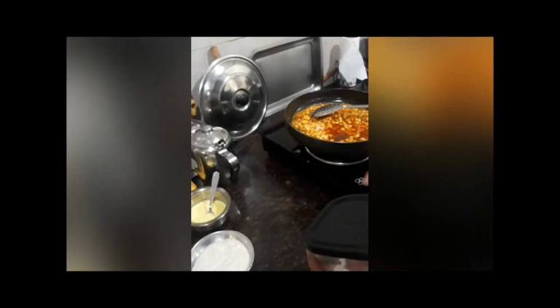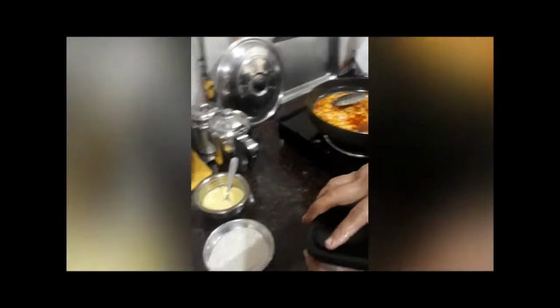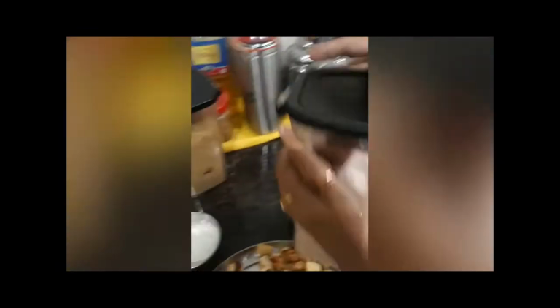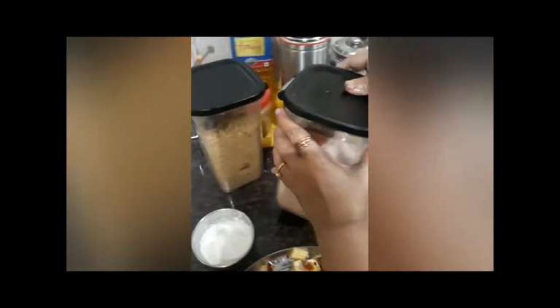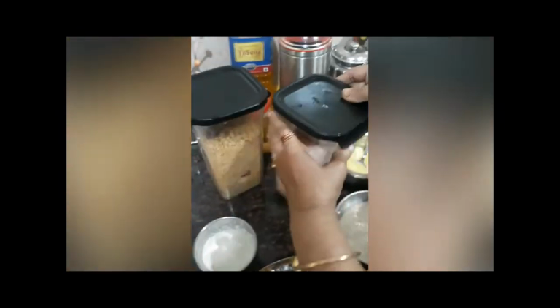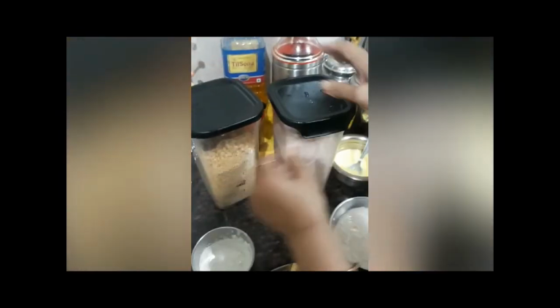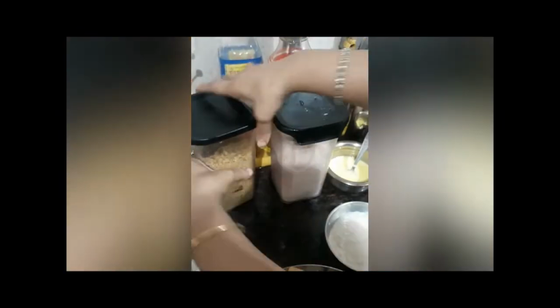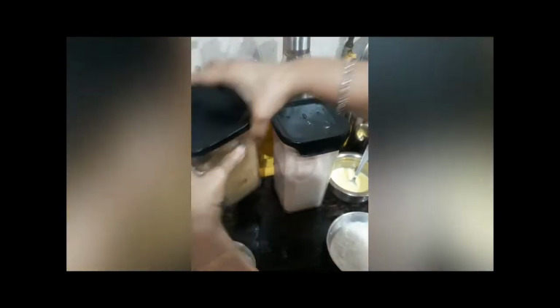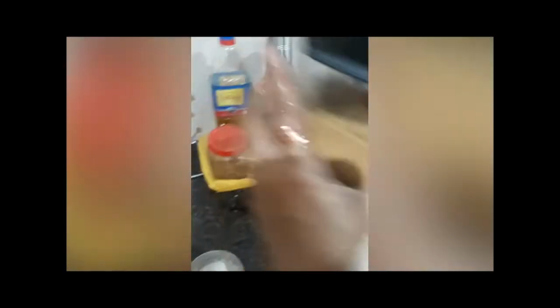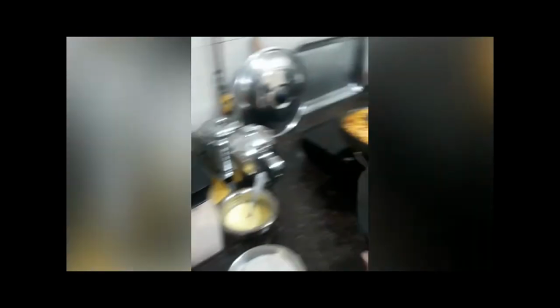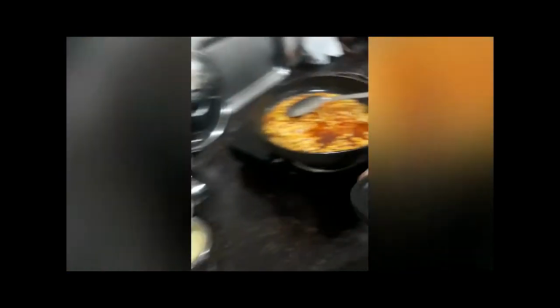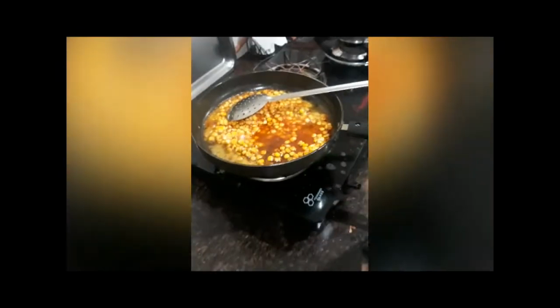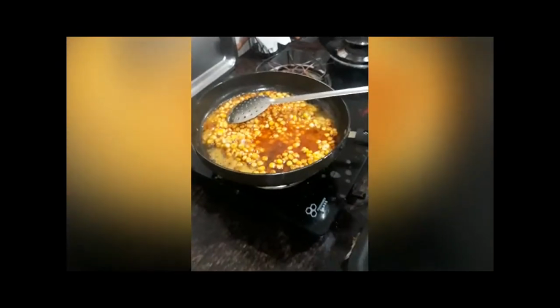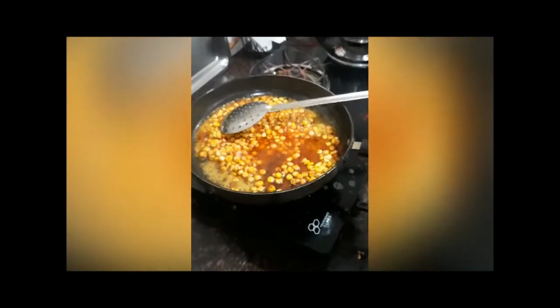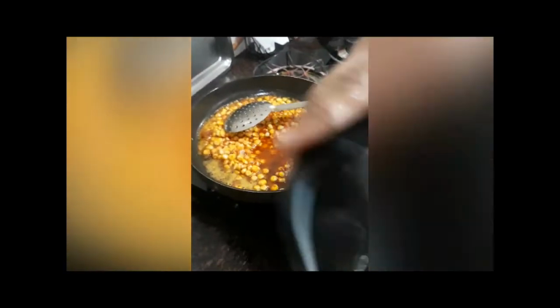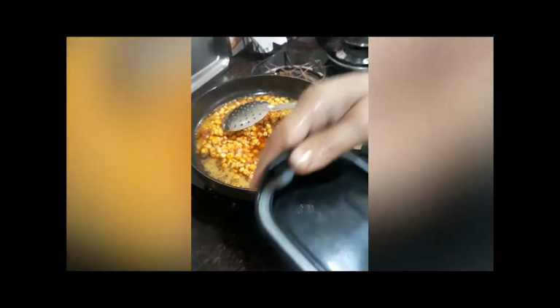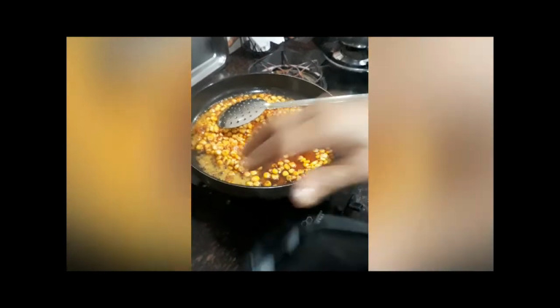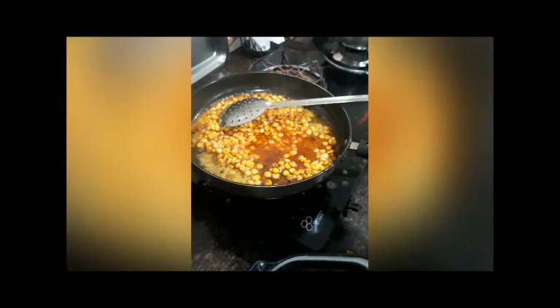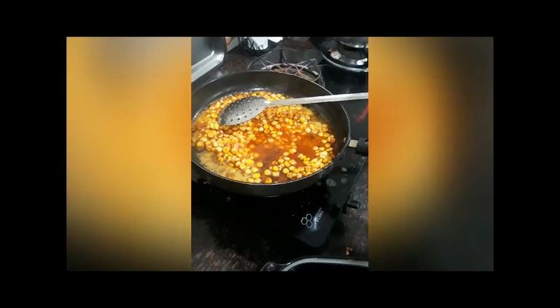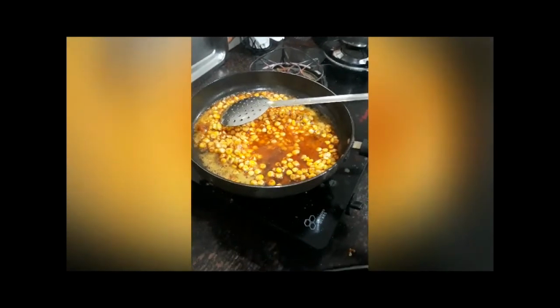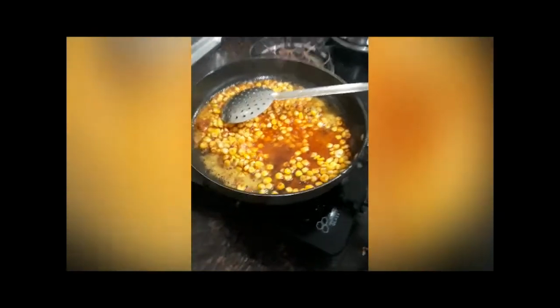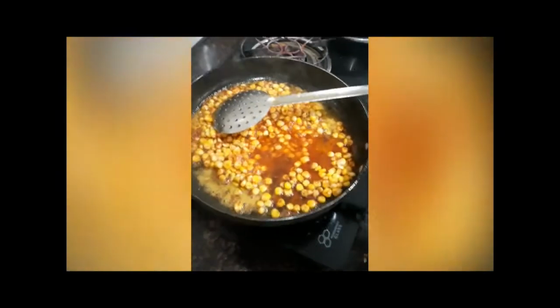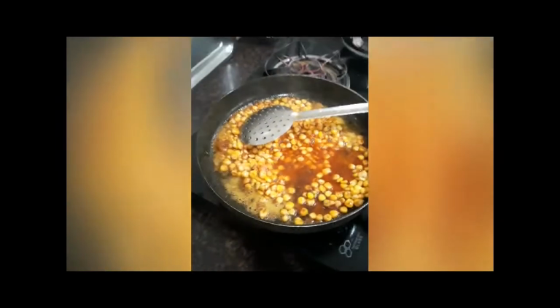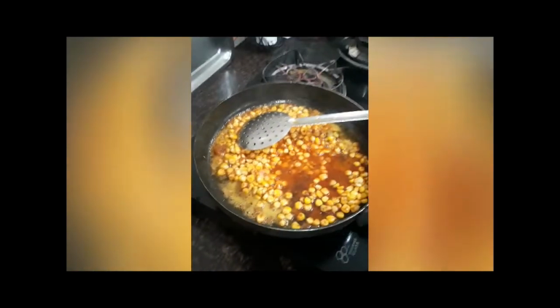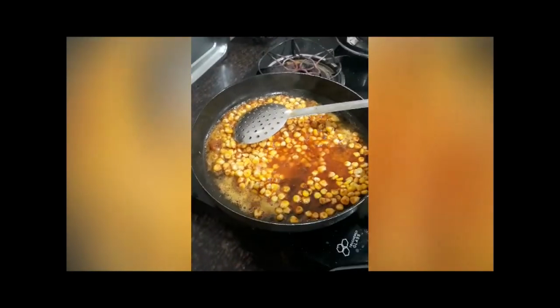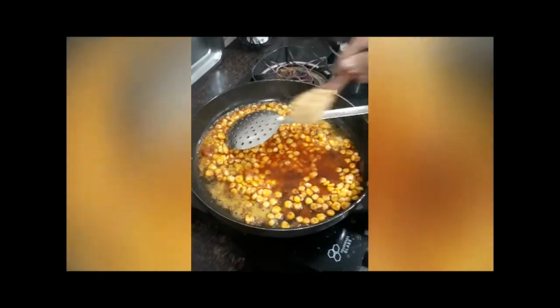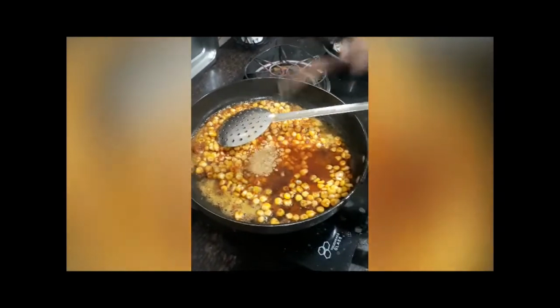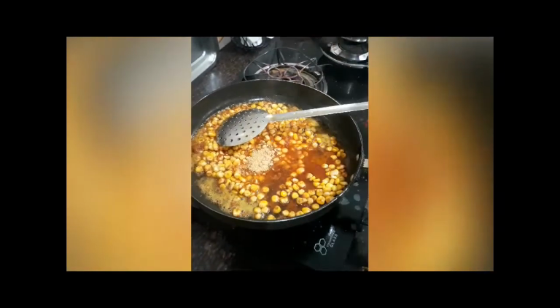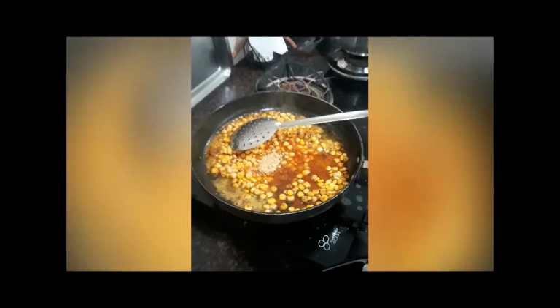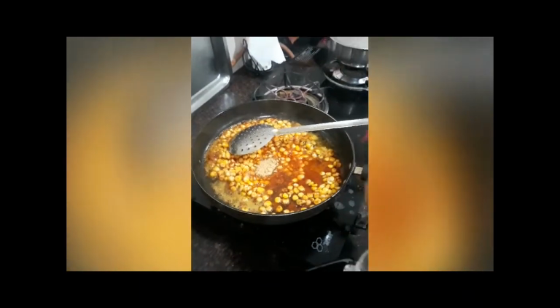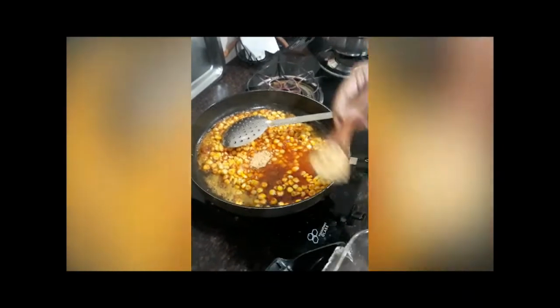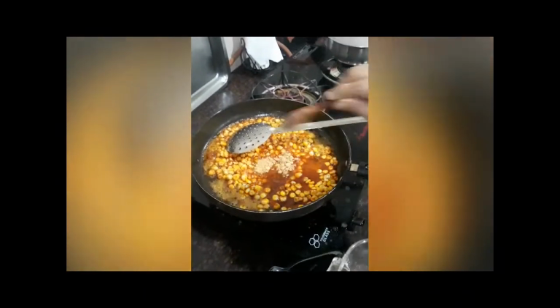Medium flame. Adding jaggery — you can skip this if you do not want, but it helps to balance the saltiness.